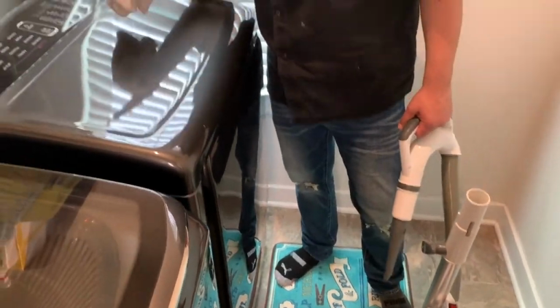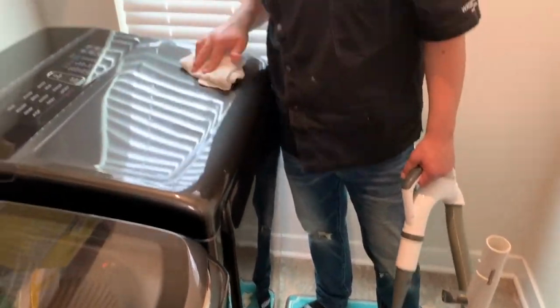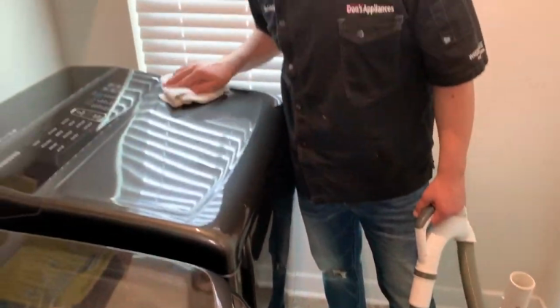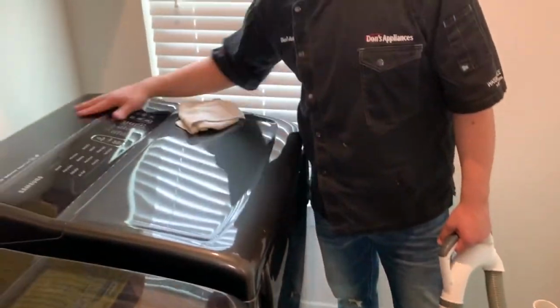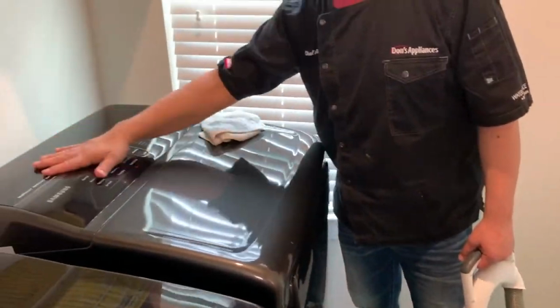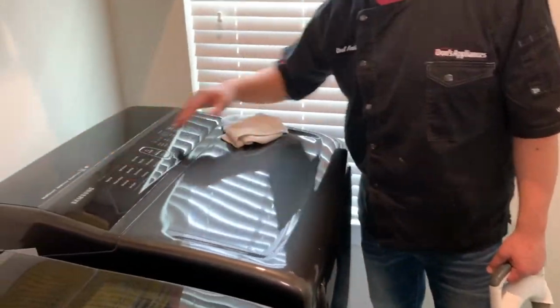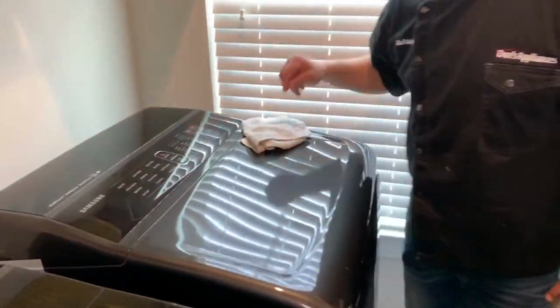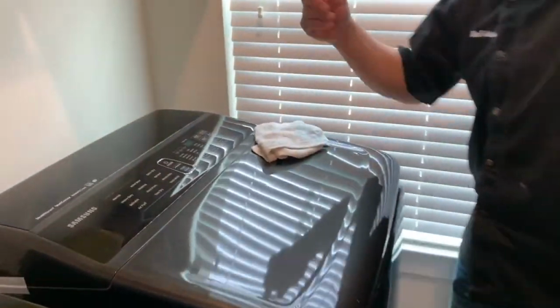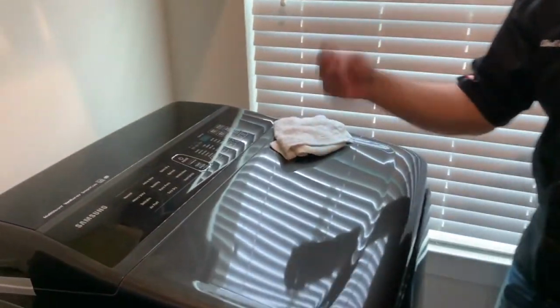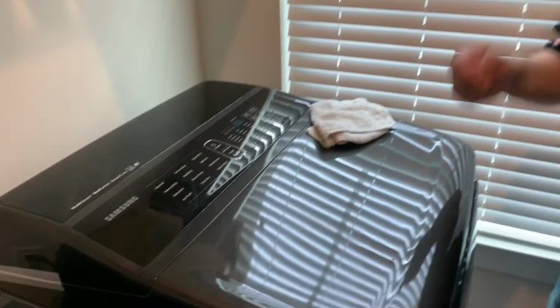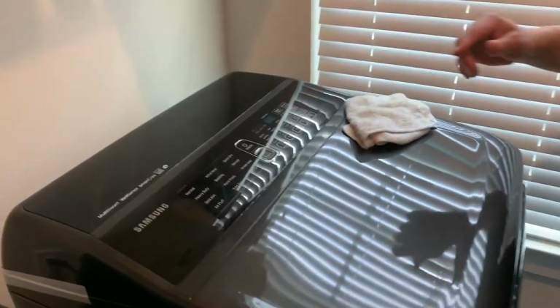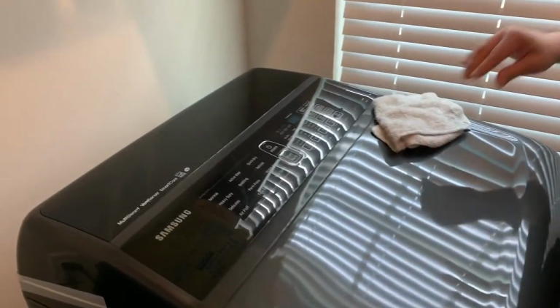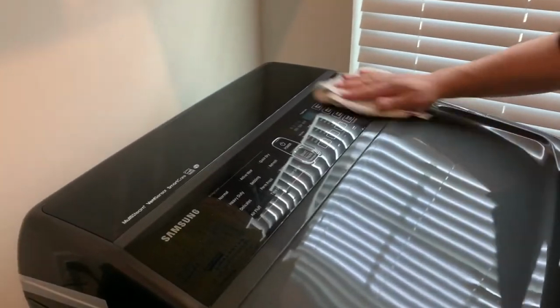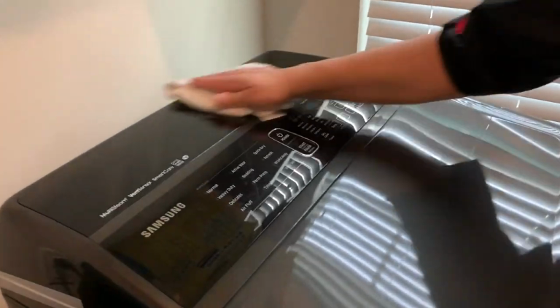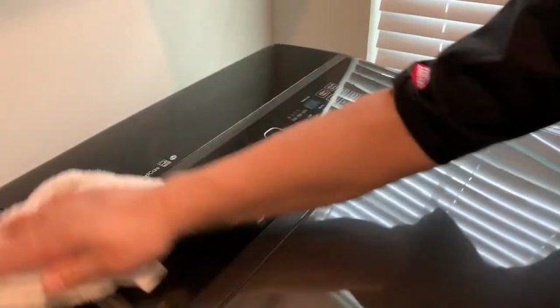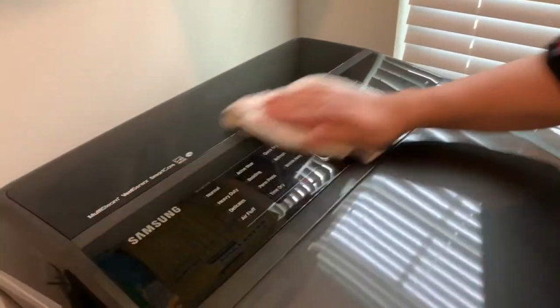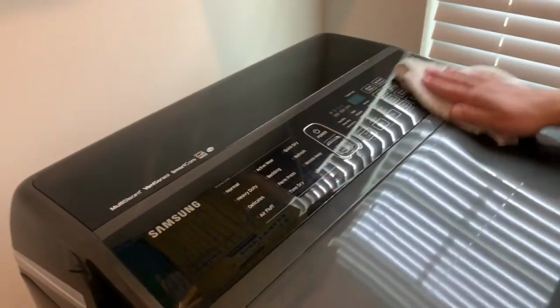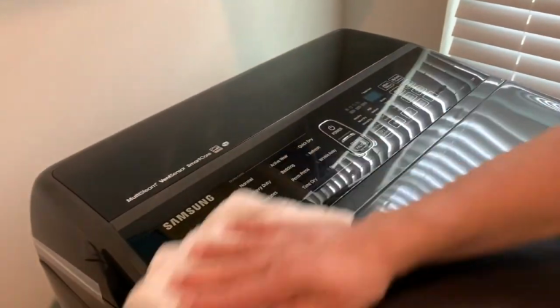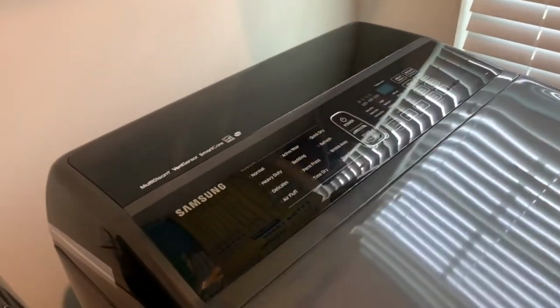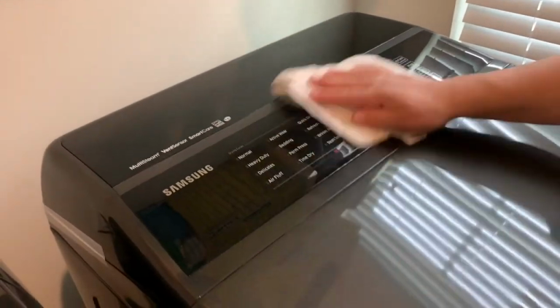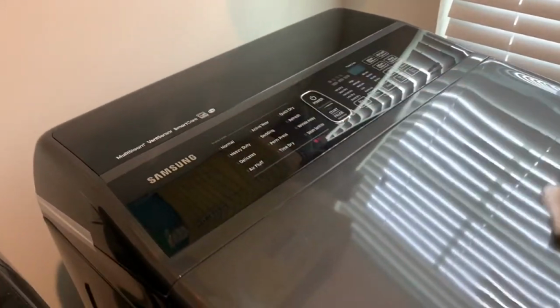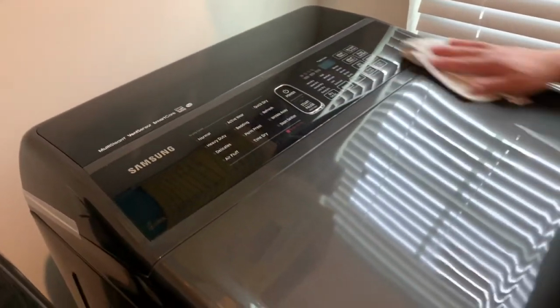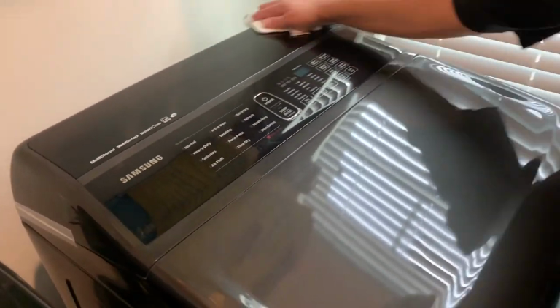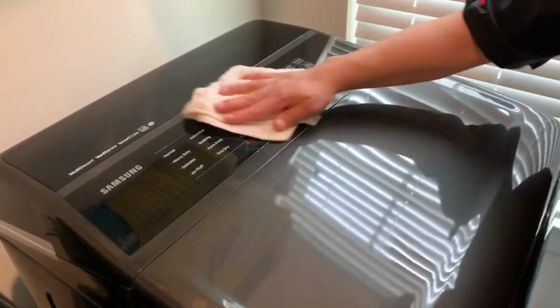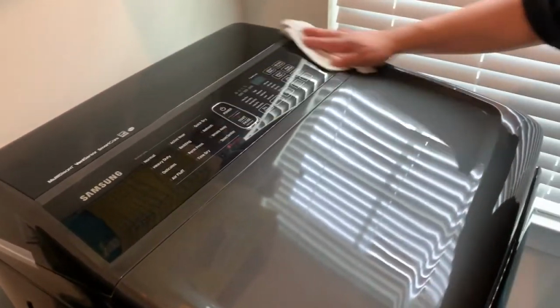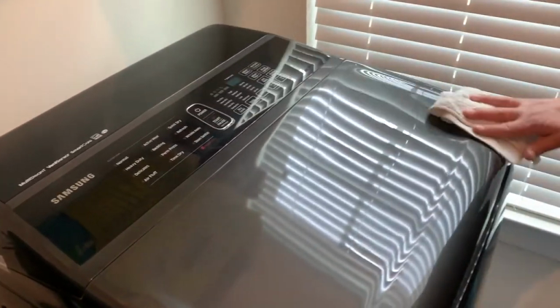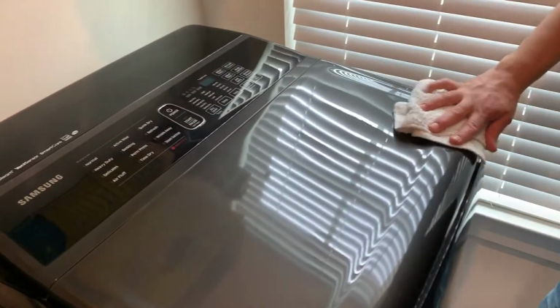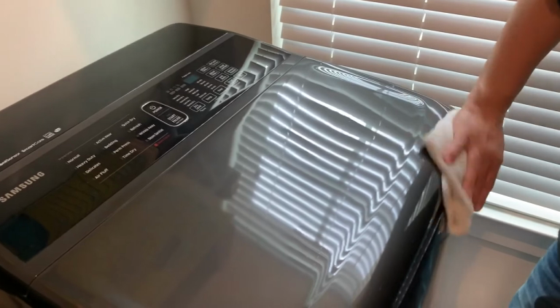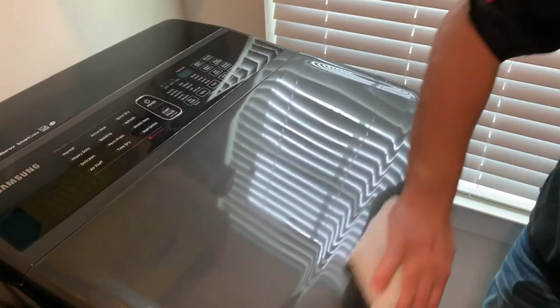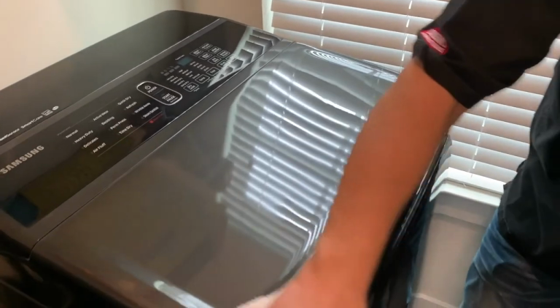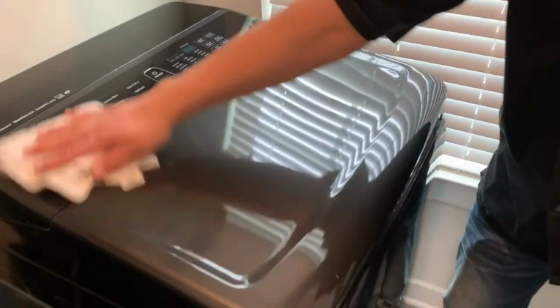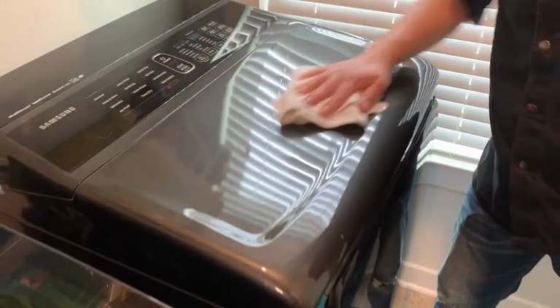Also, we want to check out the top of it. It's going to get dusty, it's going to get dirty. We want to use a micro towel or a clean towel just to keep it looking presentable and looking good too.